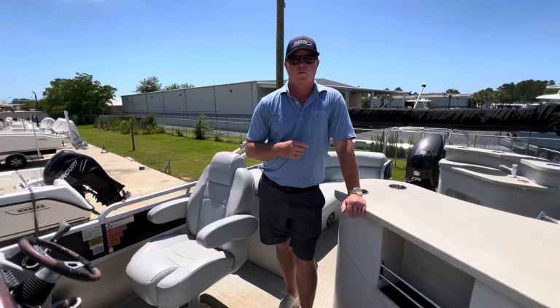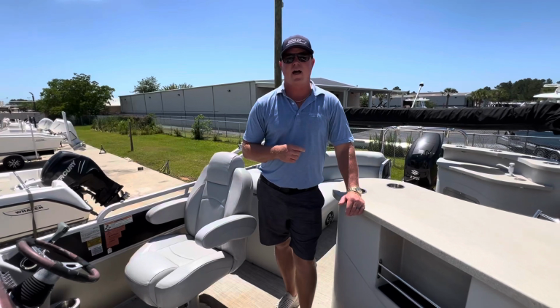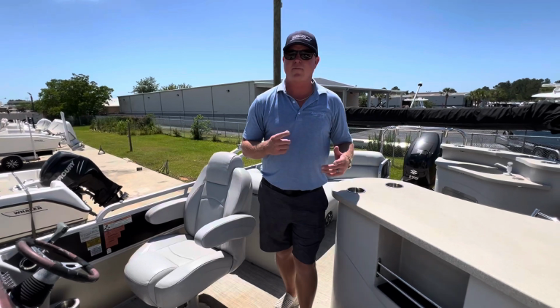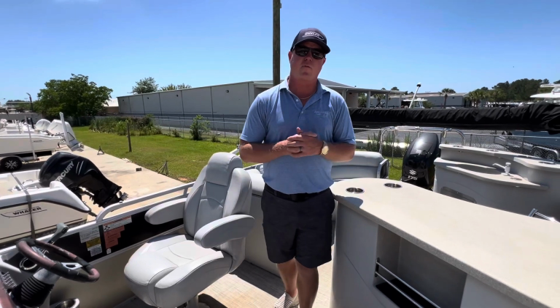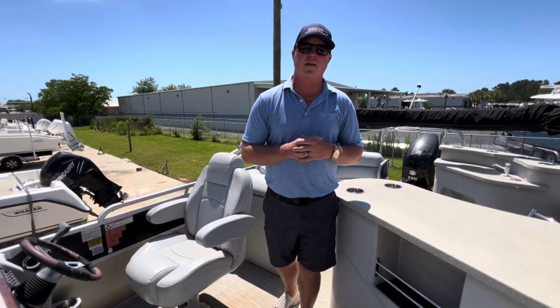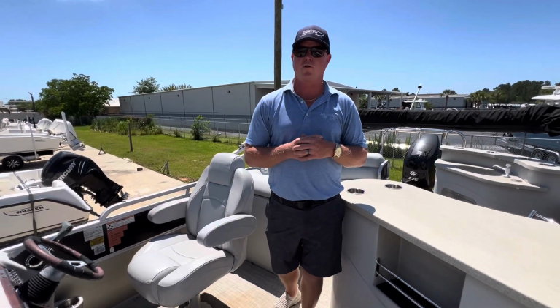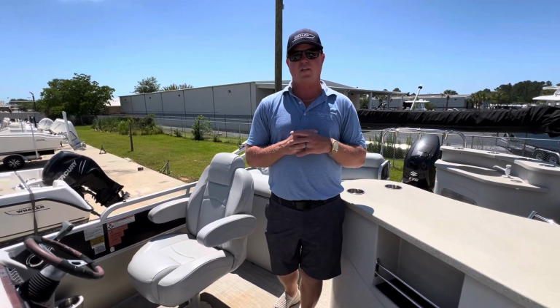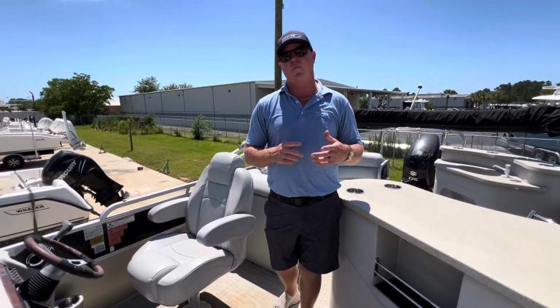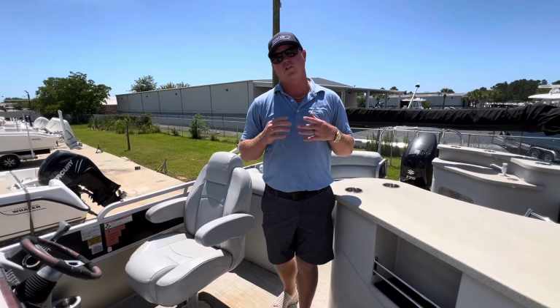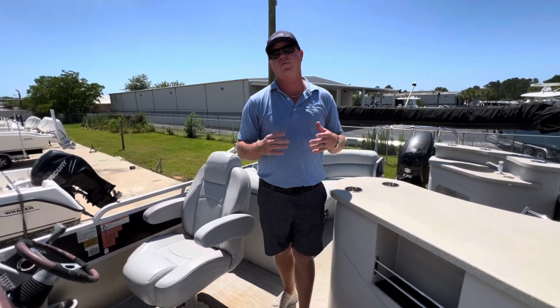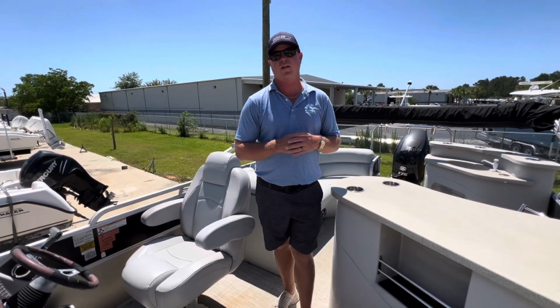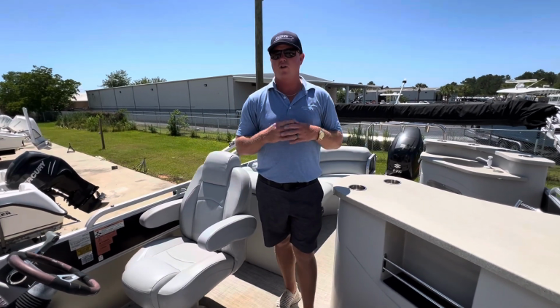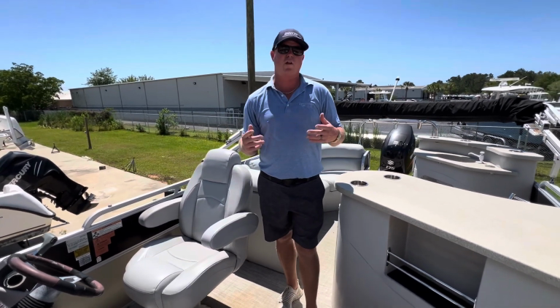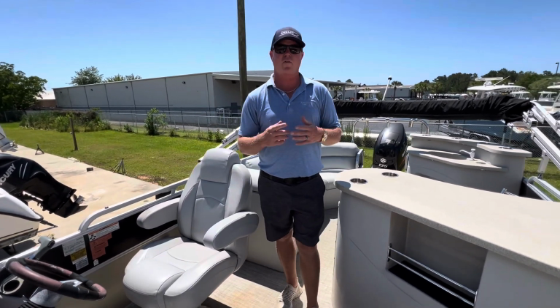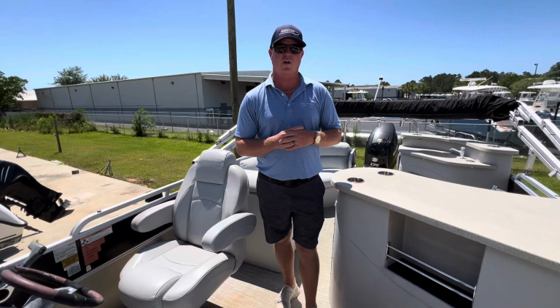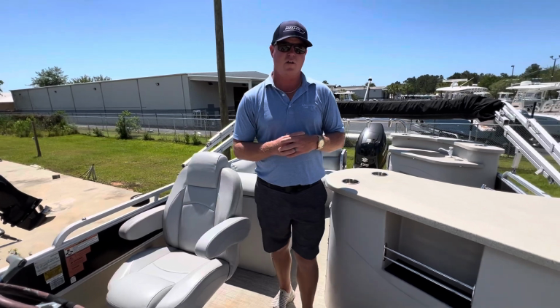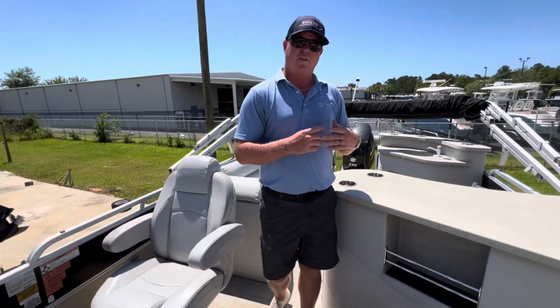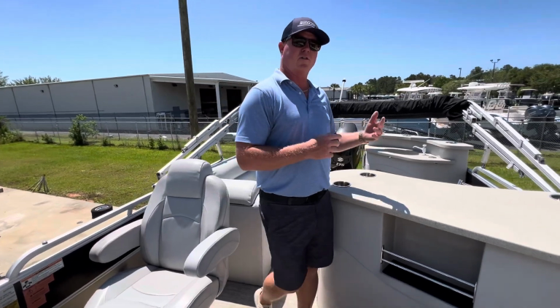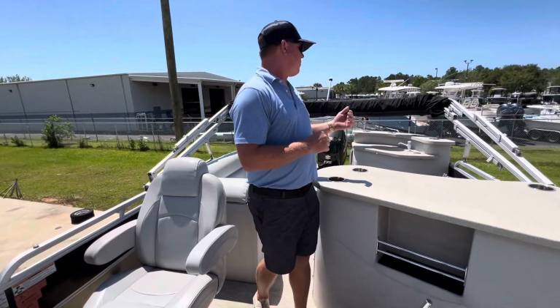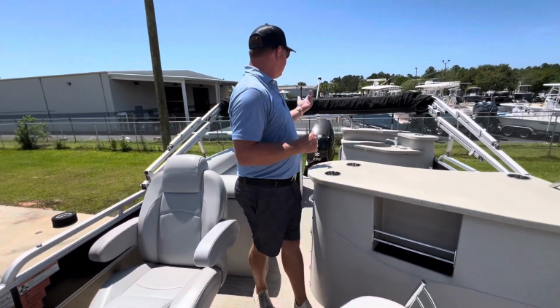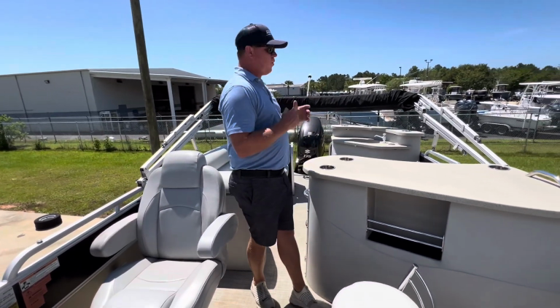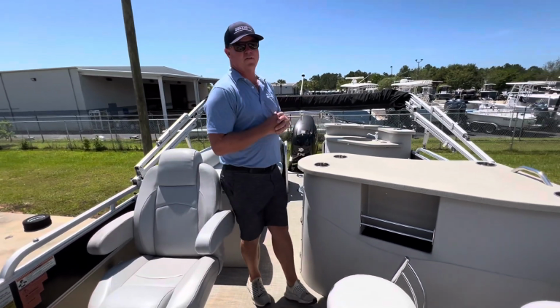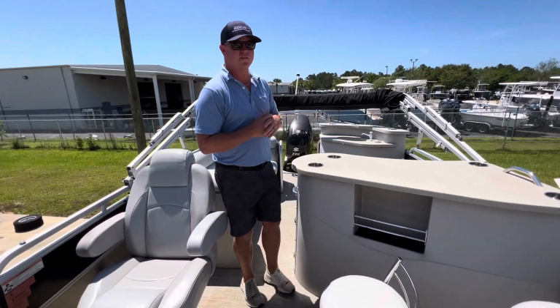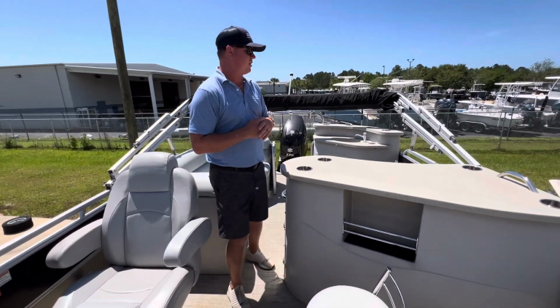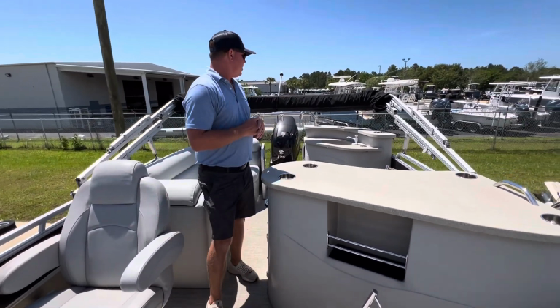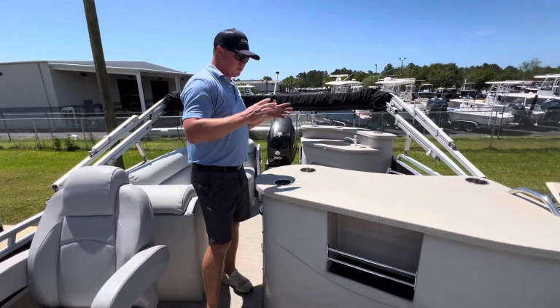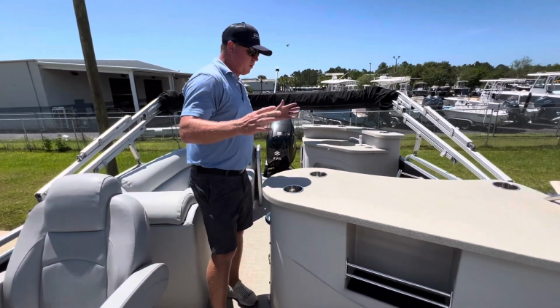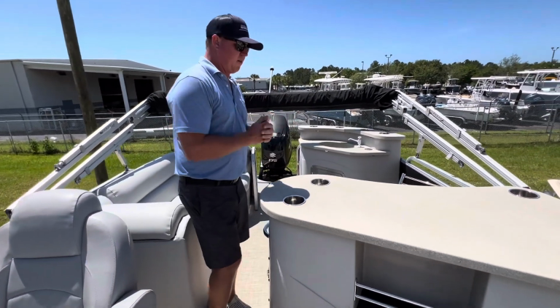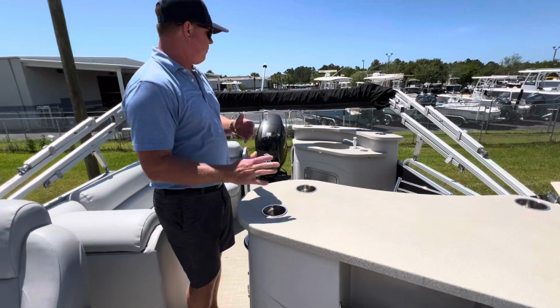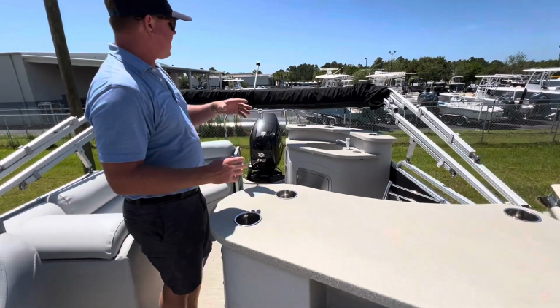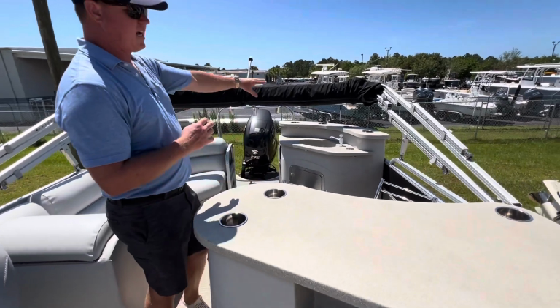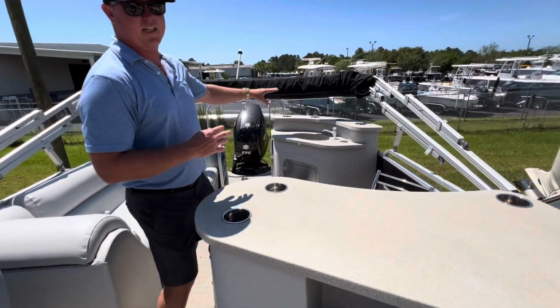What's up guys, Captain Frank with MarineMax Gulf Shores, and today I'm aboard a 2015 23-foot excursion. This boat is powered by the 175 Suzuki, has a cool layout, got a bar area, got a sink.